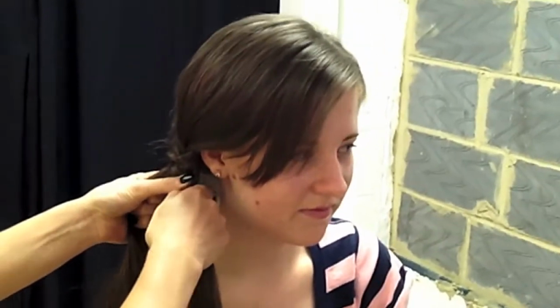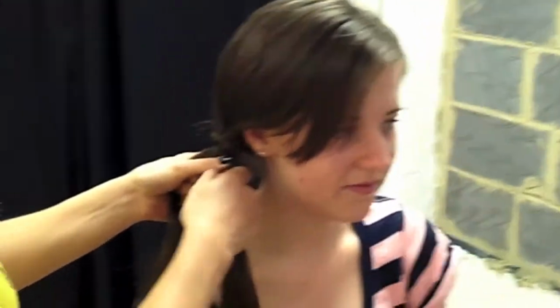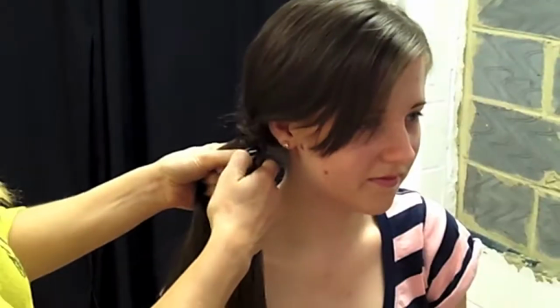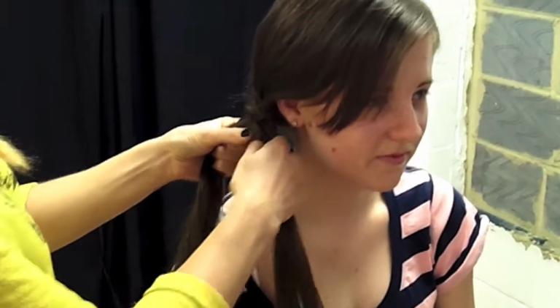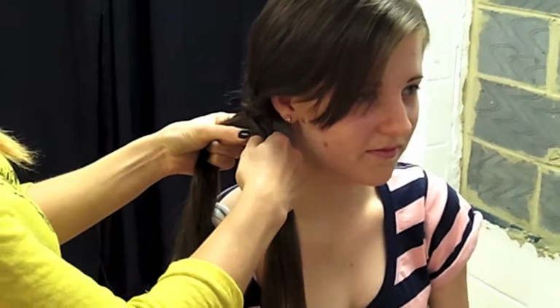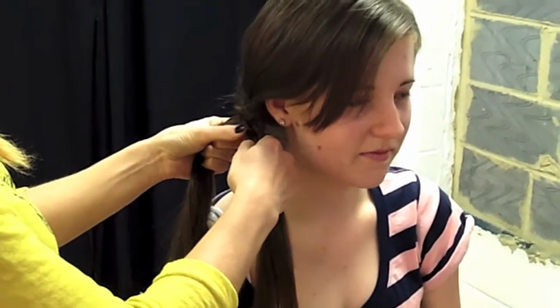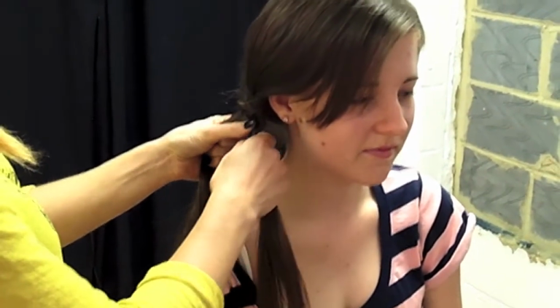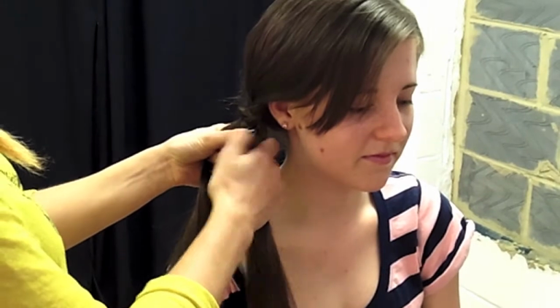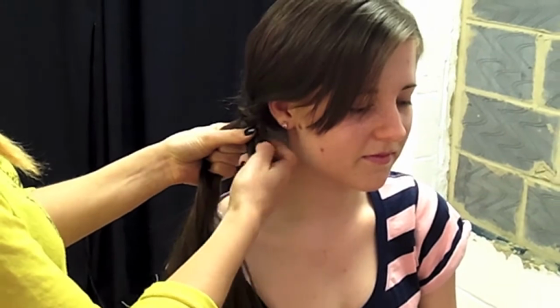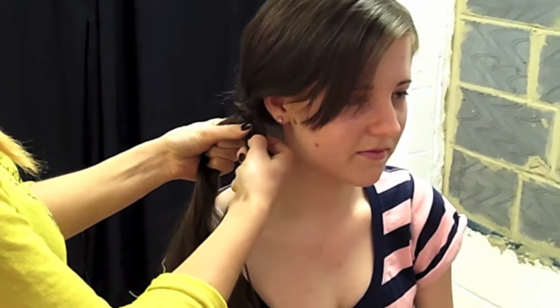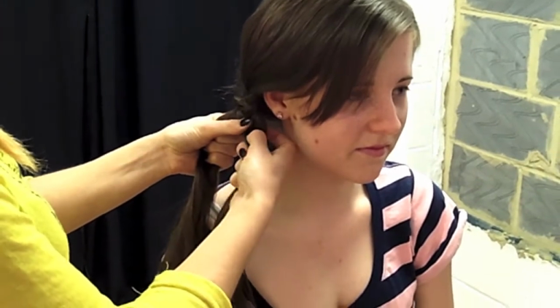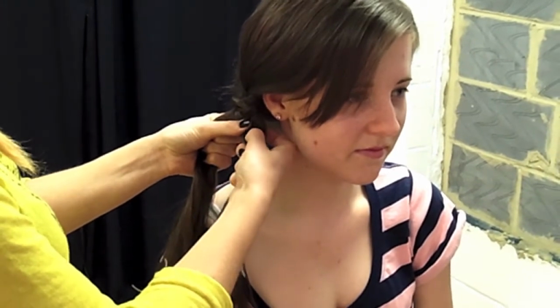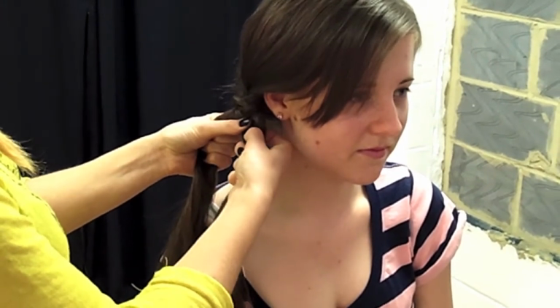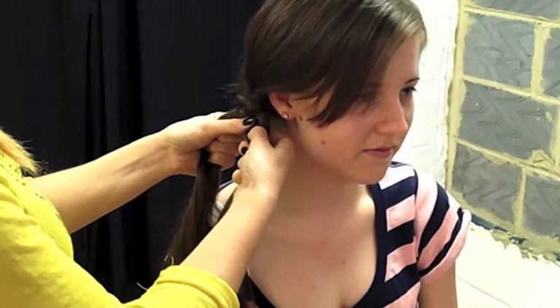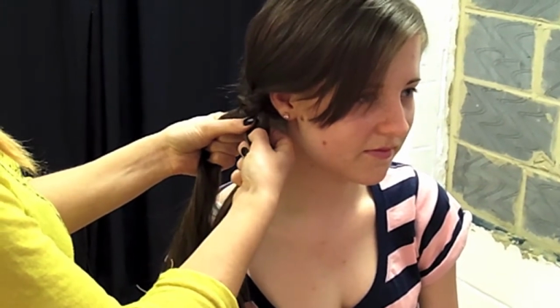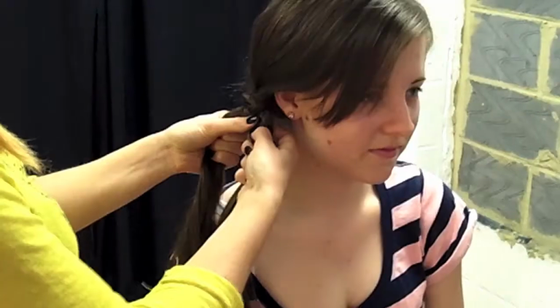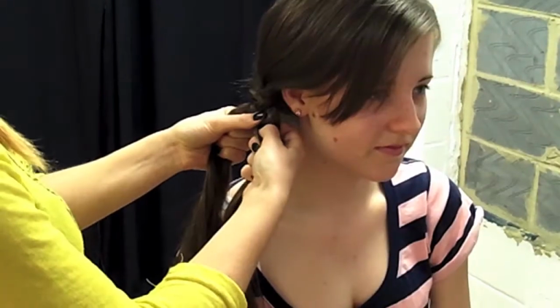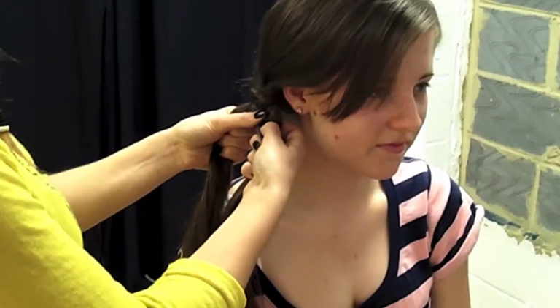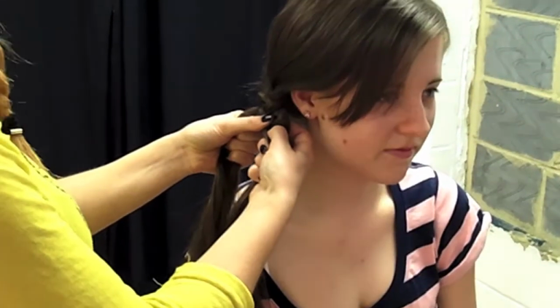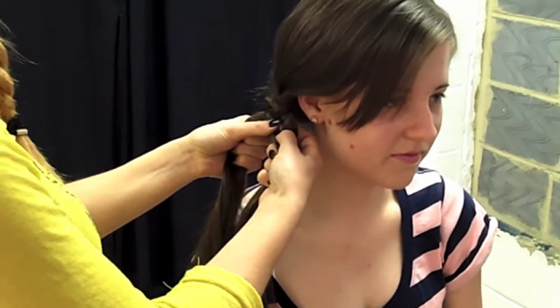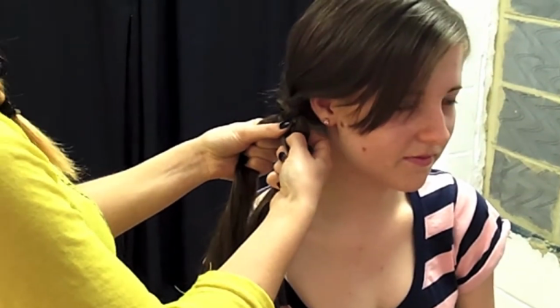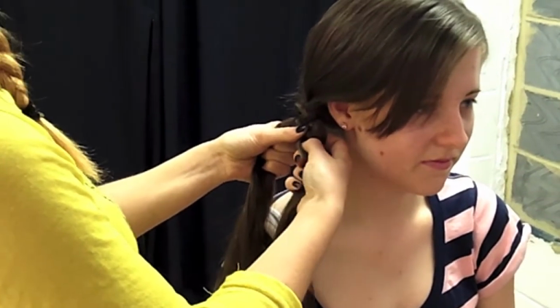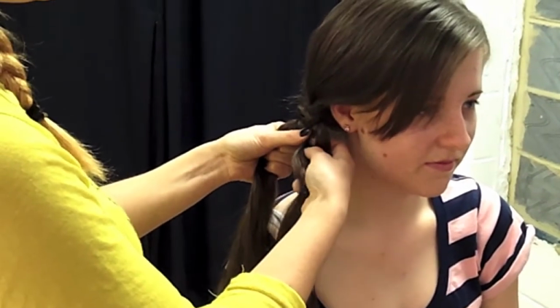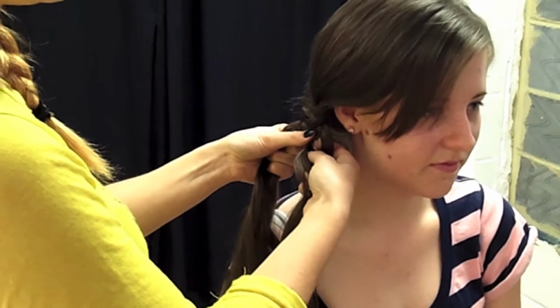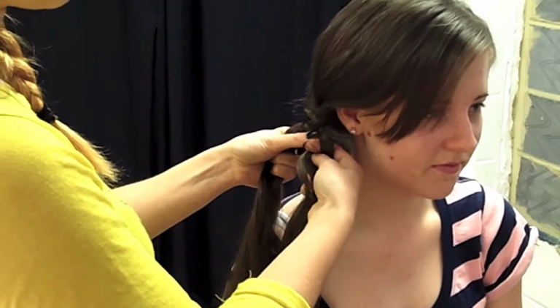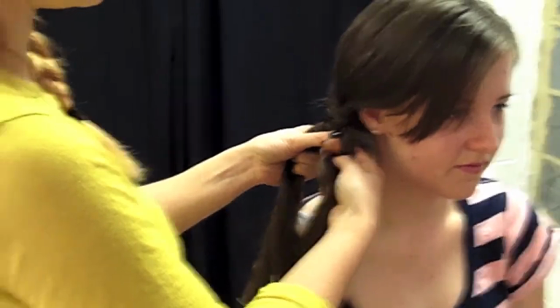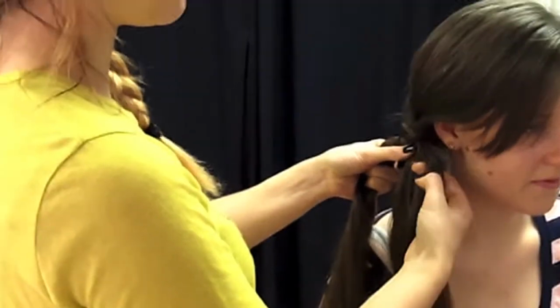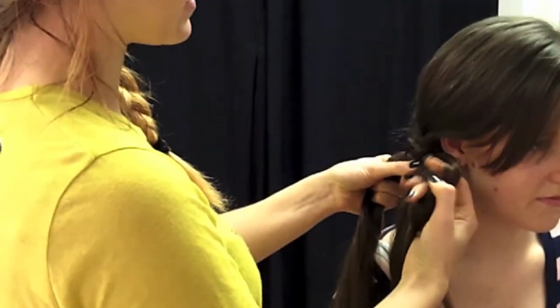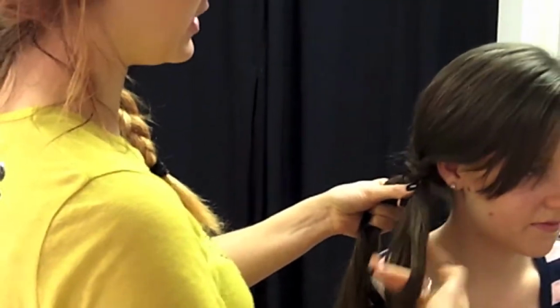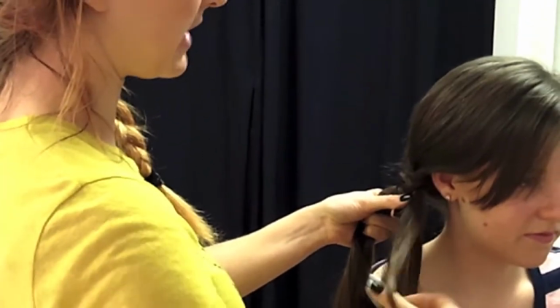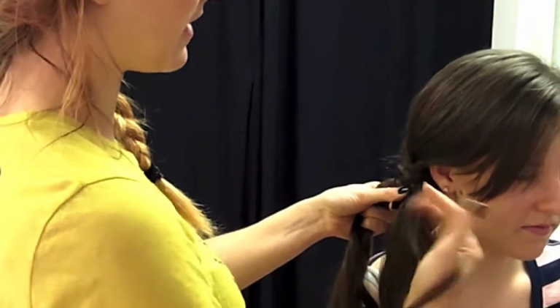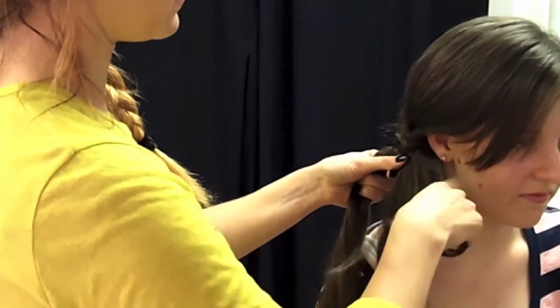You start by grabbing a piece from behind the plait — you're basically reversing the plait. You grab a piece from behind and you separate it.